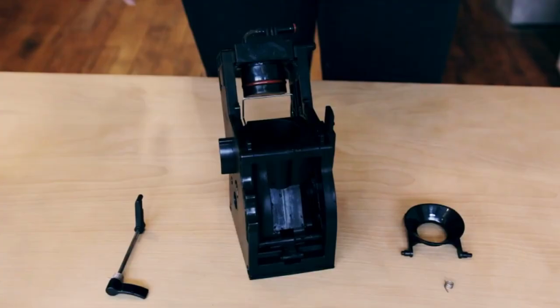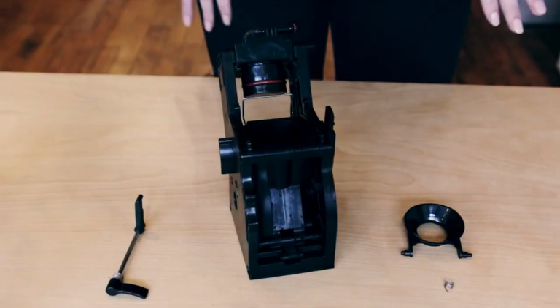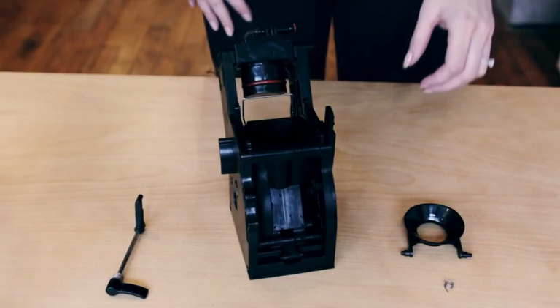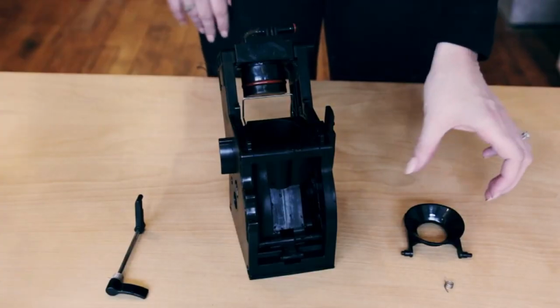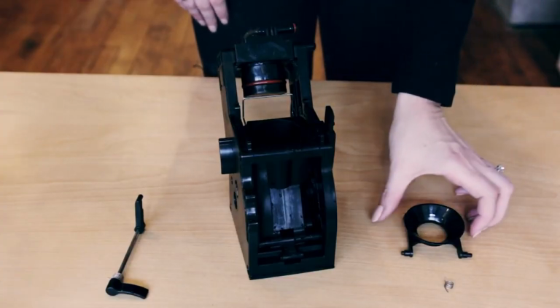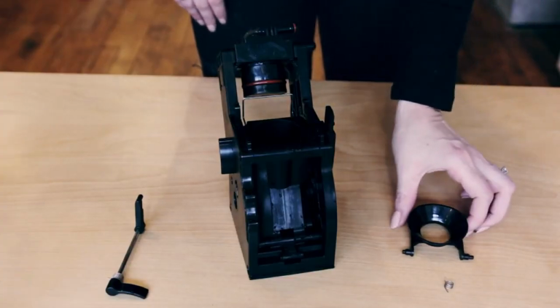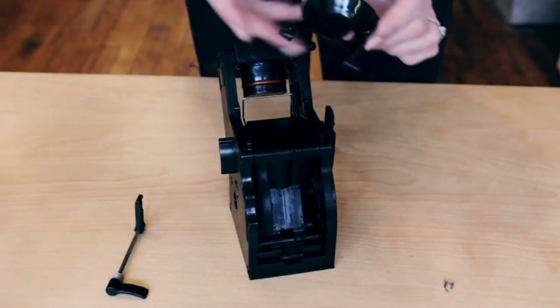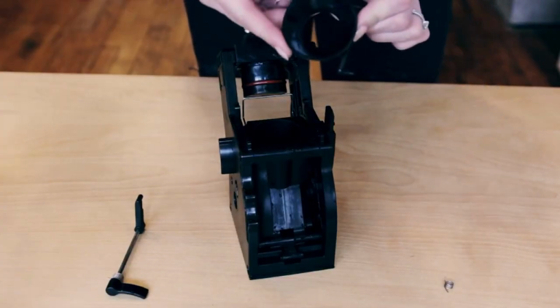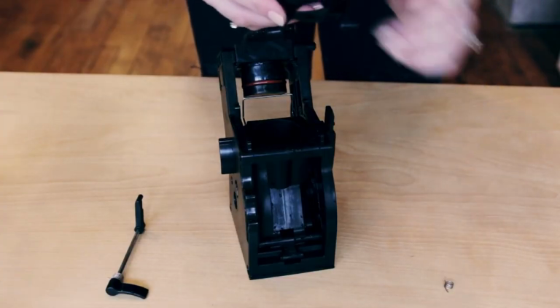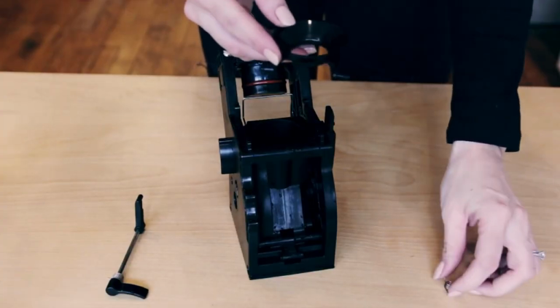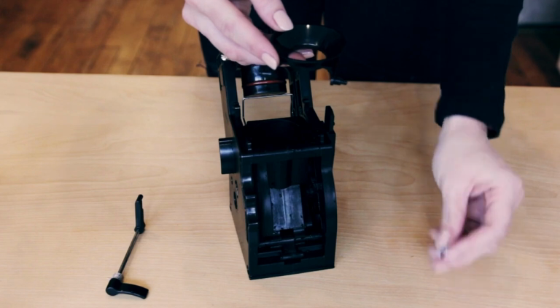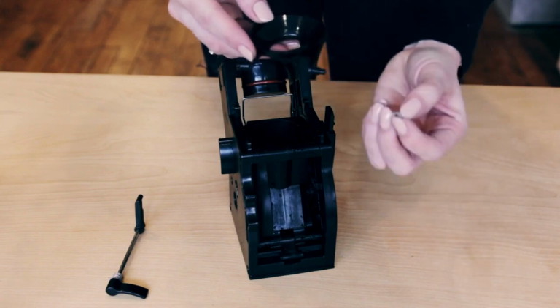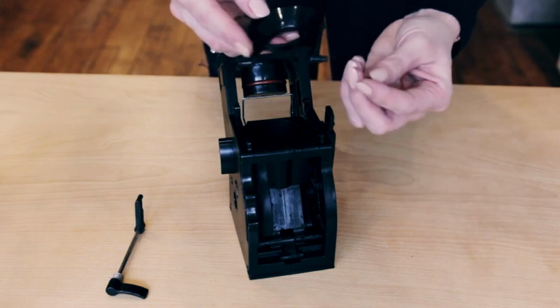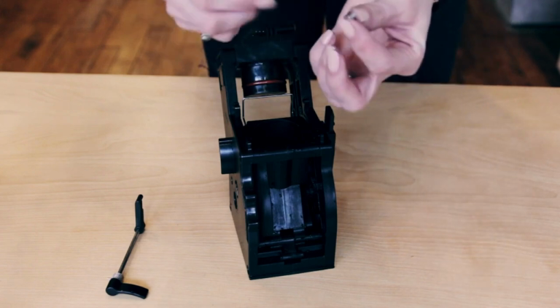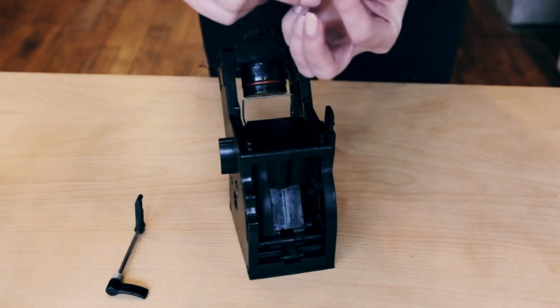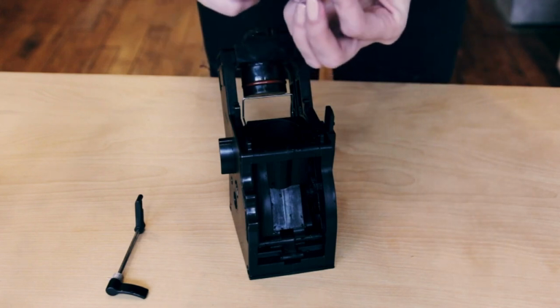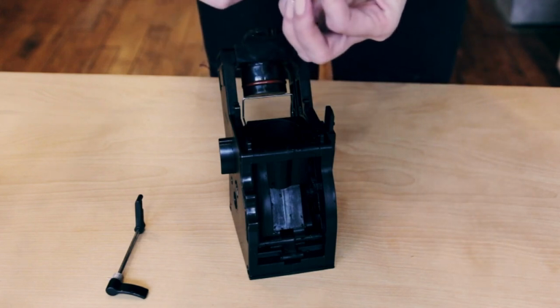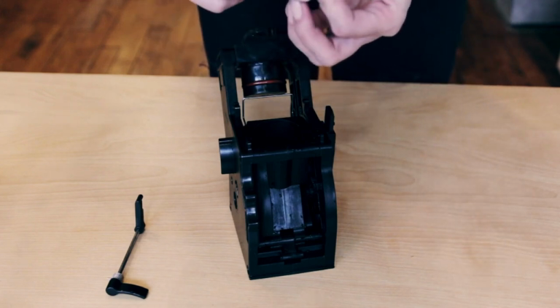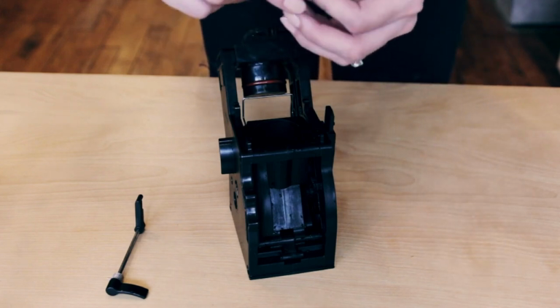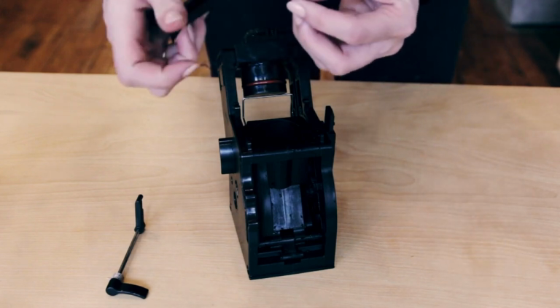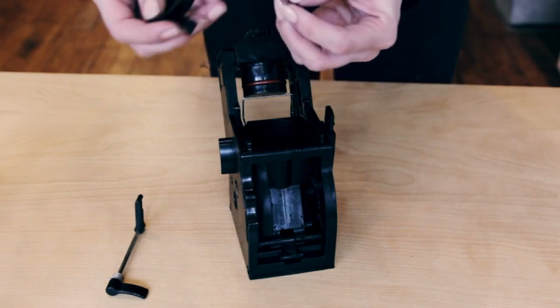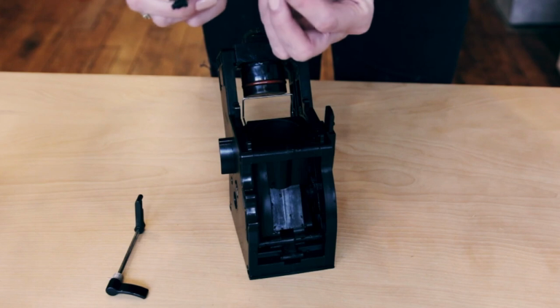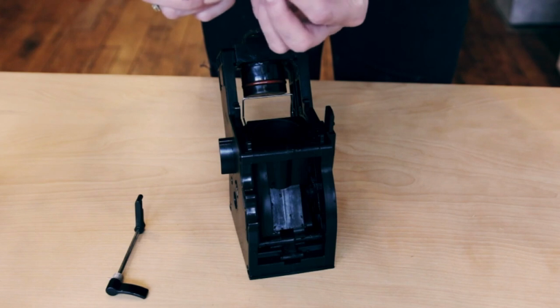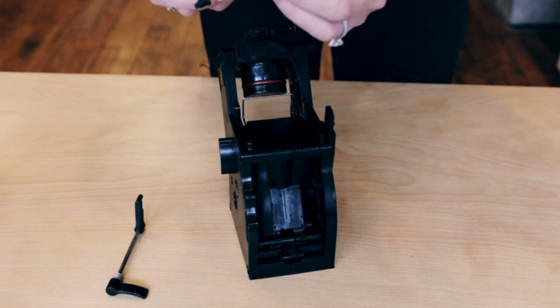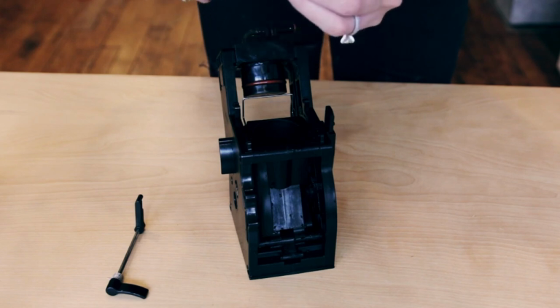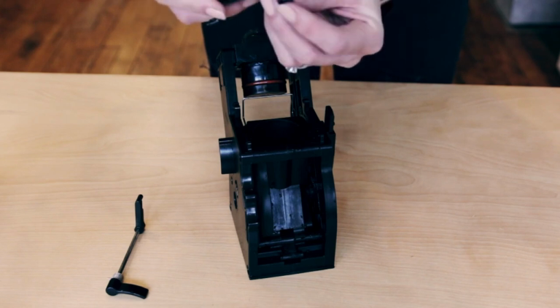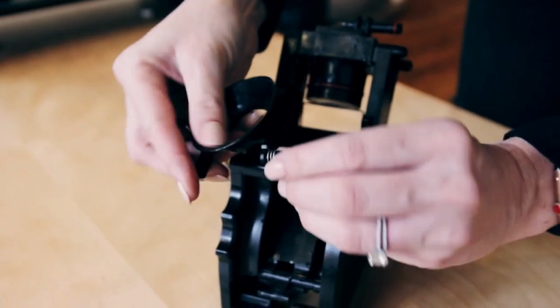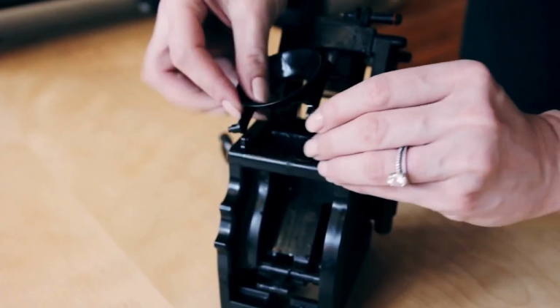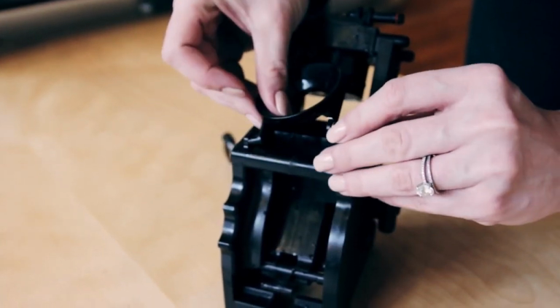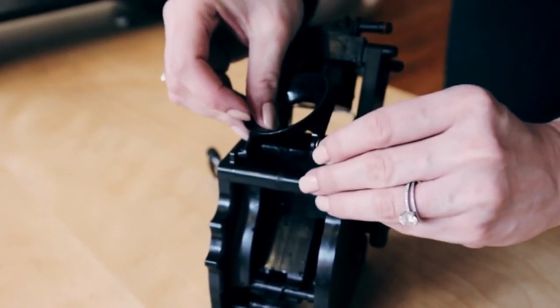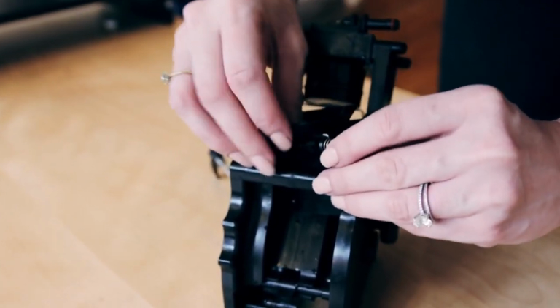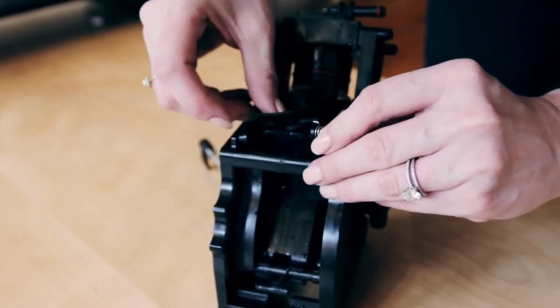The first step in reassembling your brew unit is to take the cup and reattach this small spring. You'll see that the spring has a 90 degree bend on one side. You want to make sure that 90 degree bend is almost caught on the top here. Once you have that,